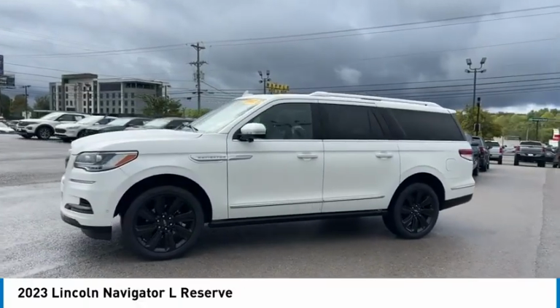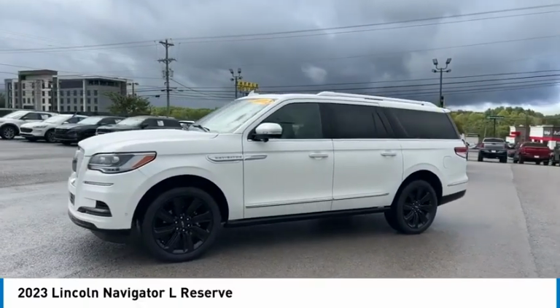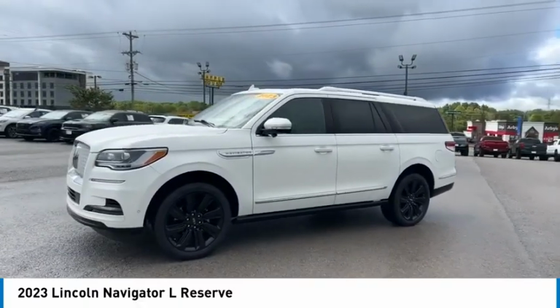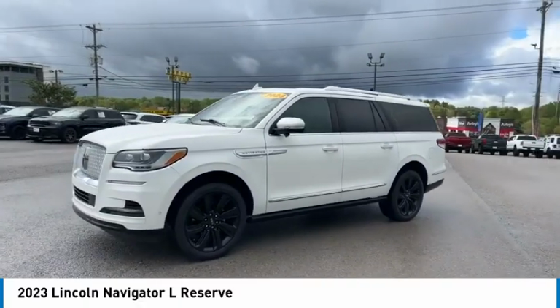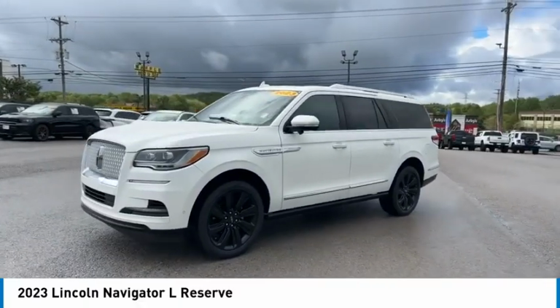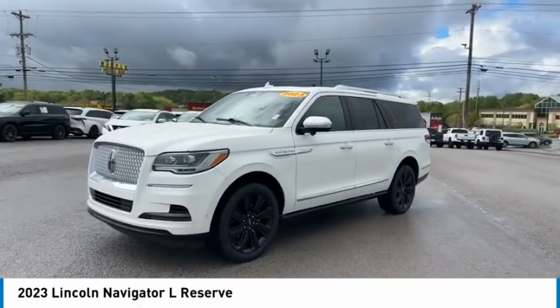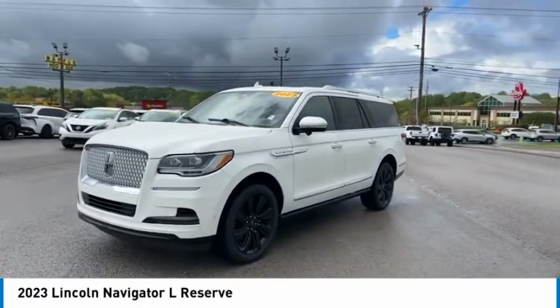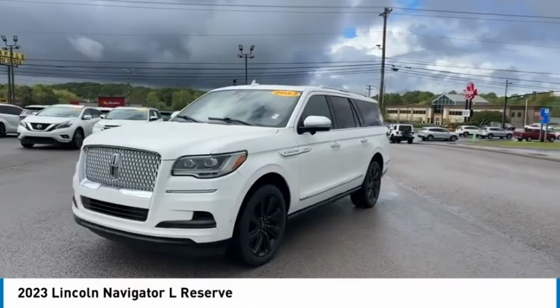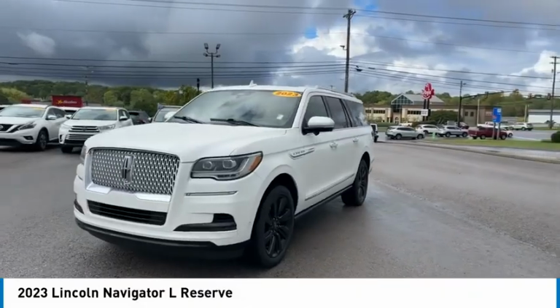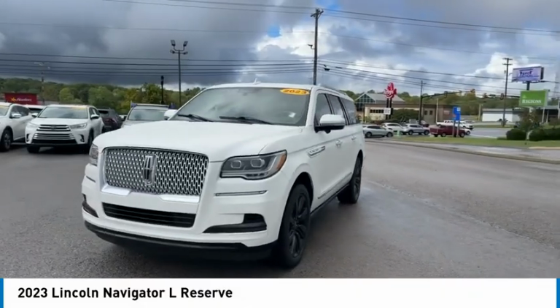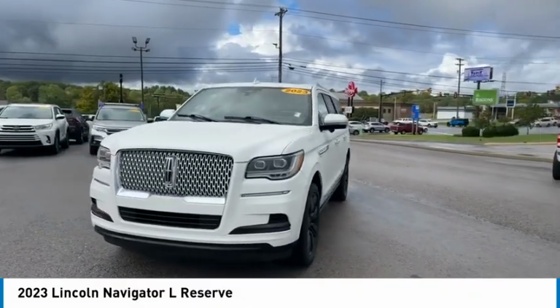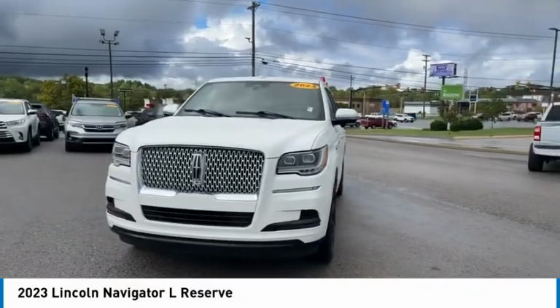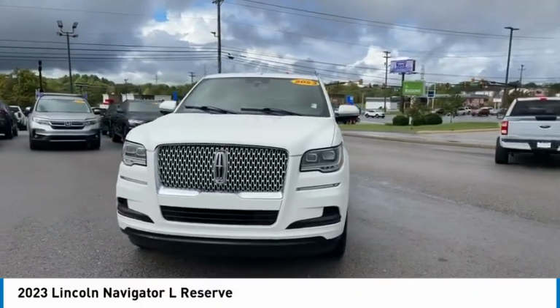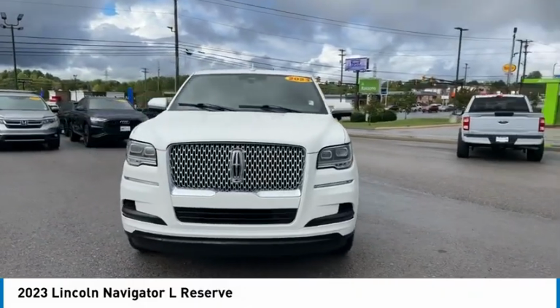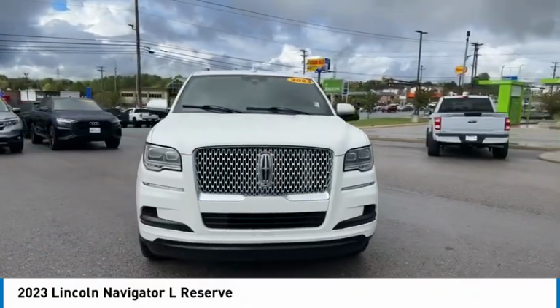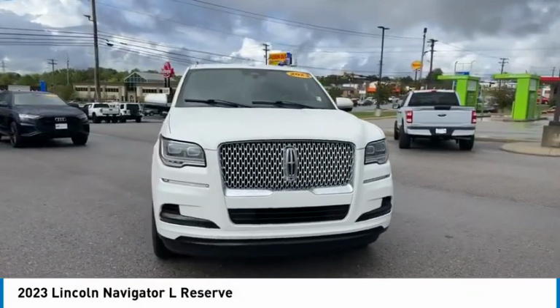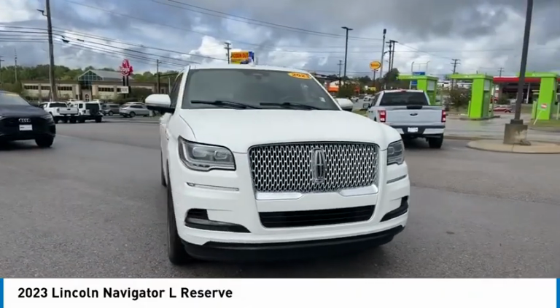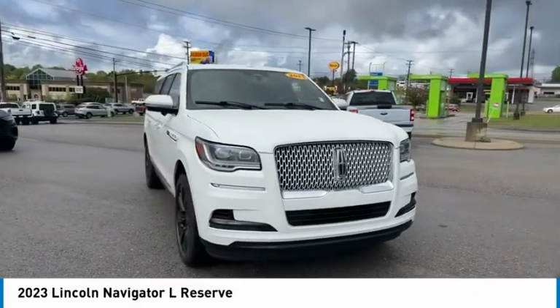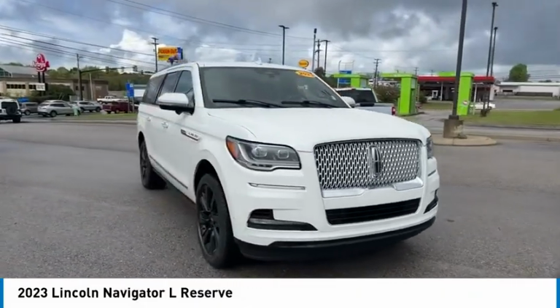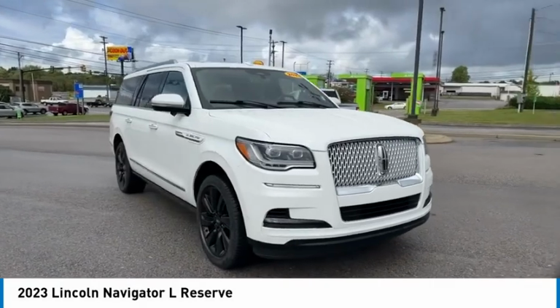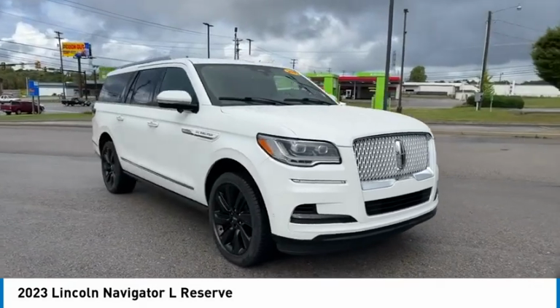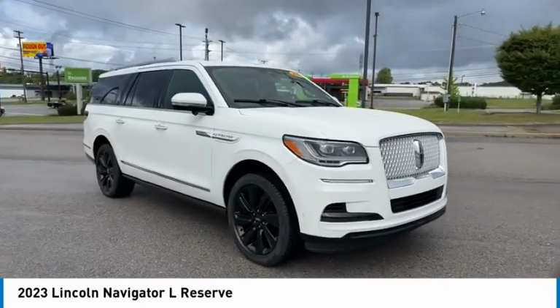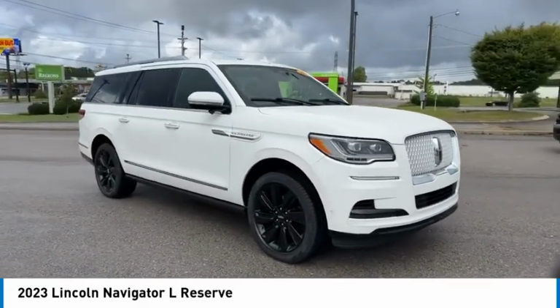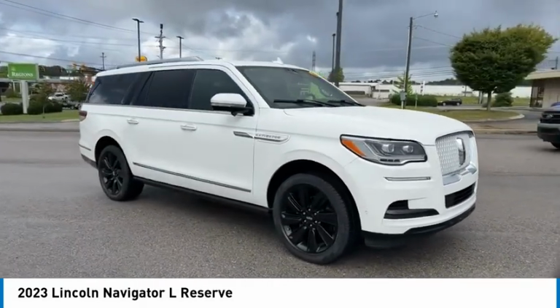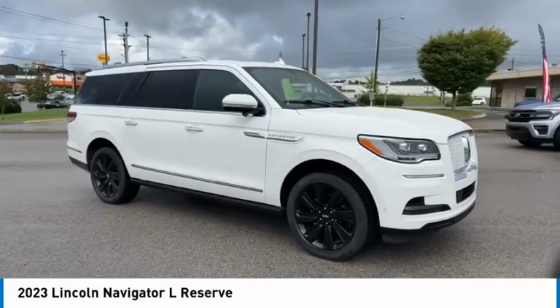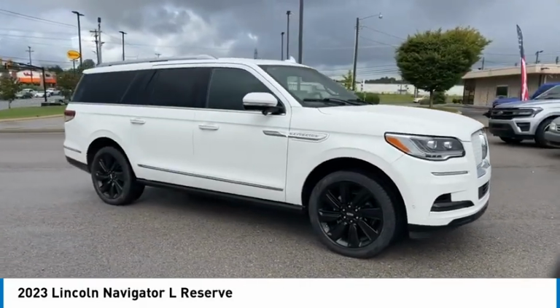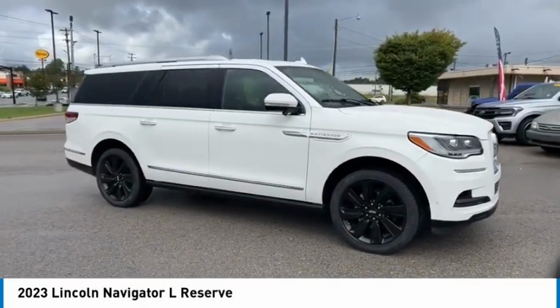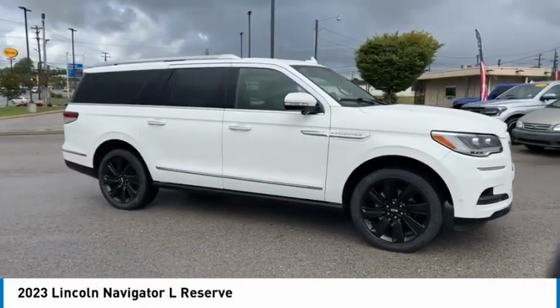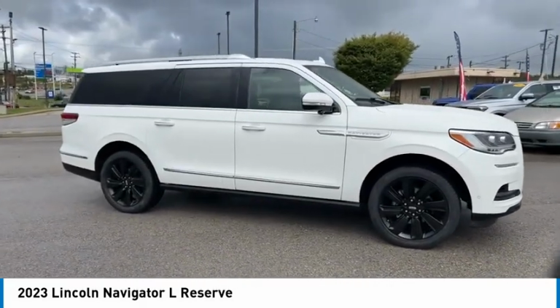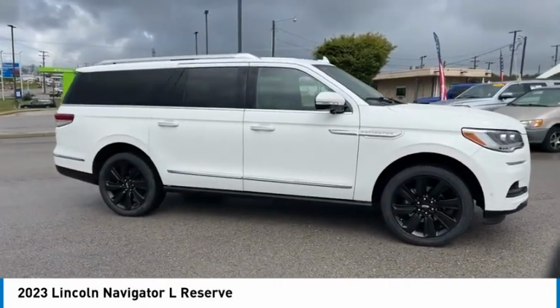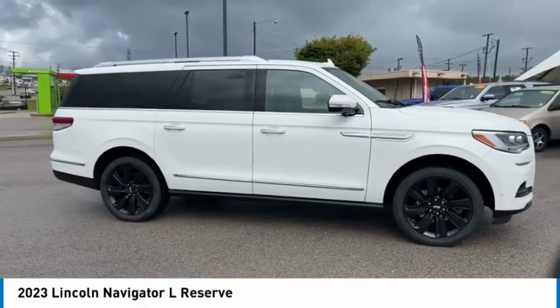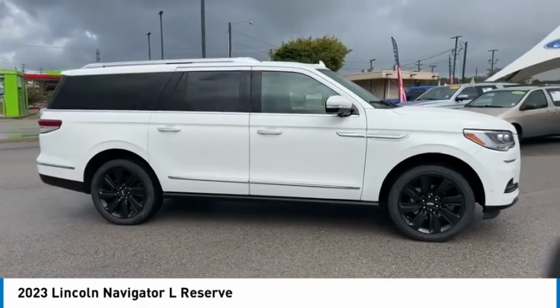Here are some of this vehicle's great options: rear spoiler, towing package, aluminum wheels, running boards, heated side mirrors, daytime running lights, remote keyless entry, fog lights, mirror memory, and headlights auto off.